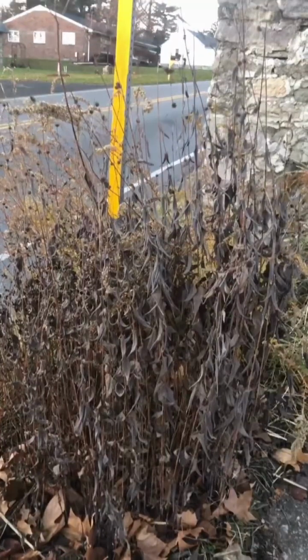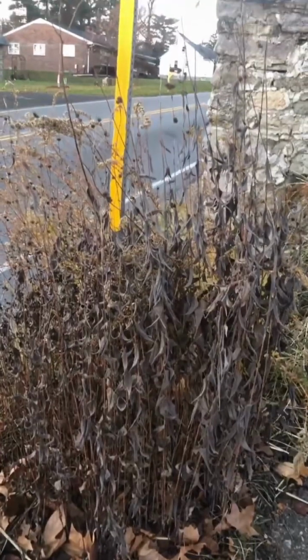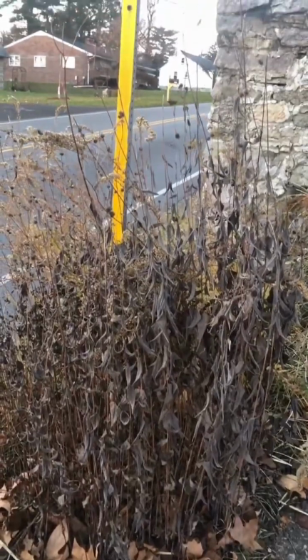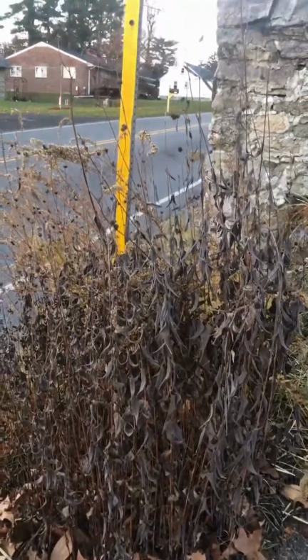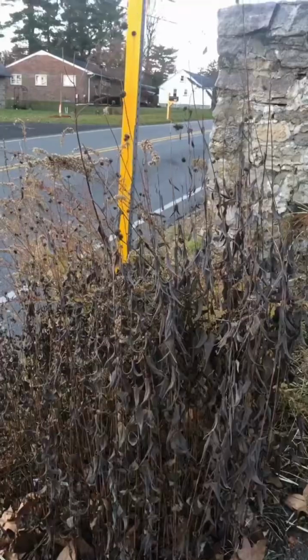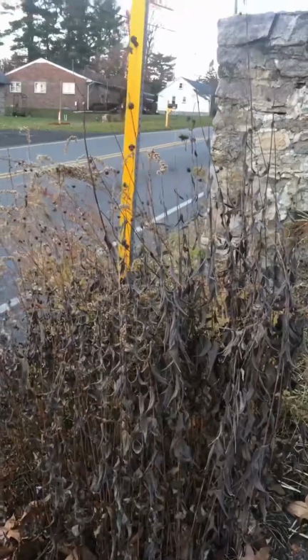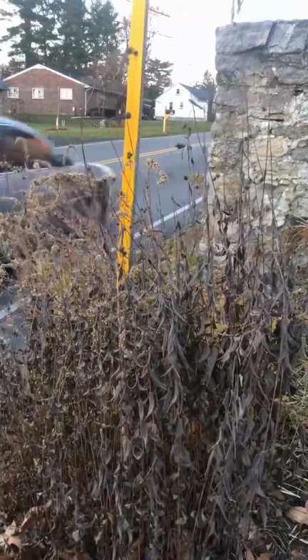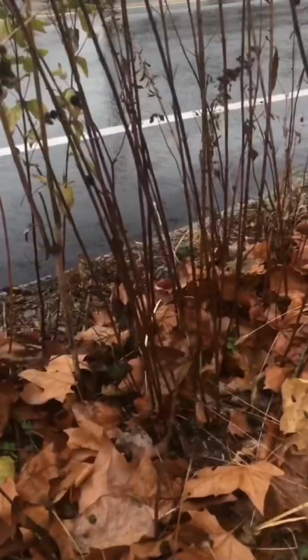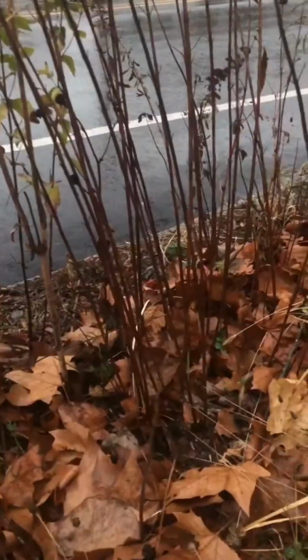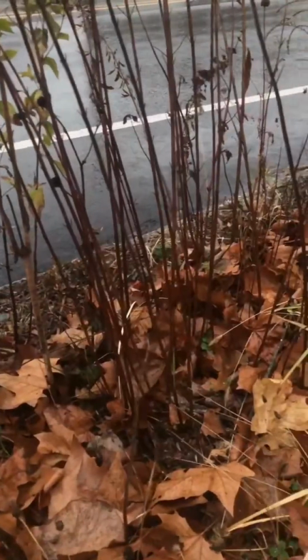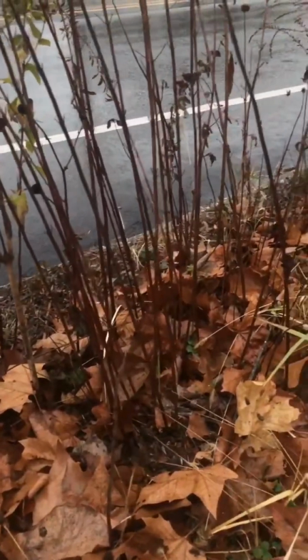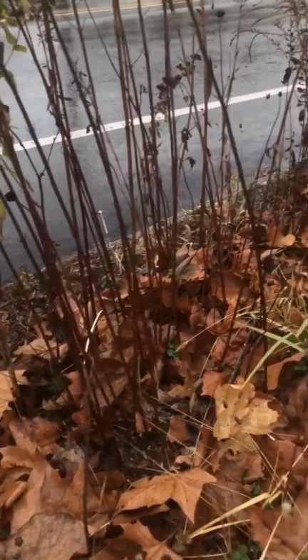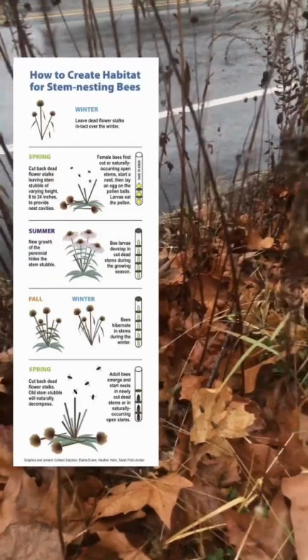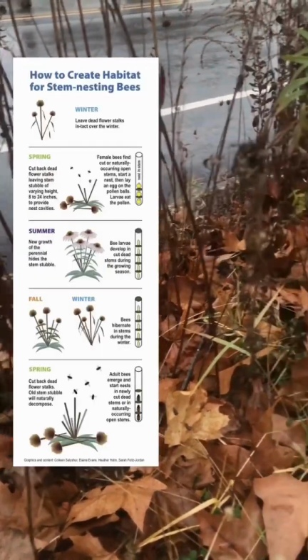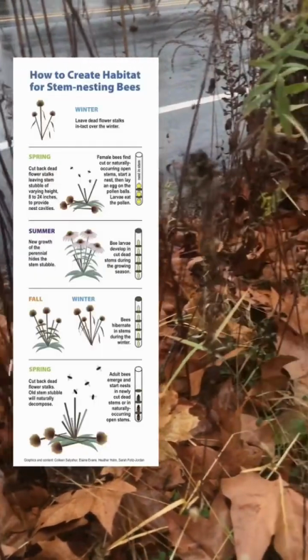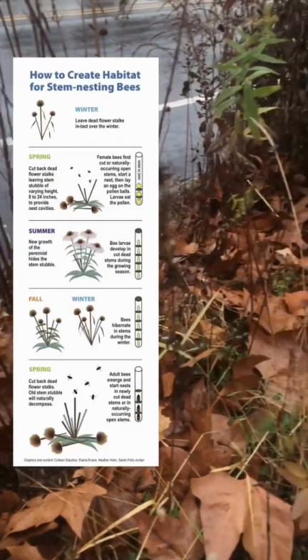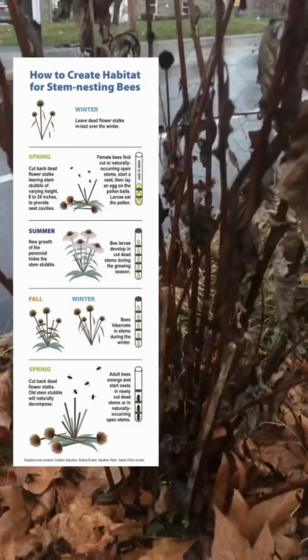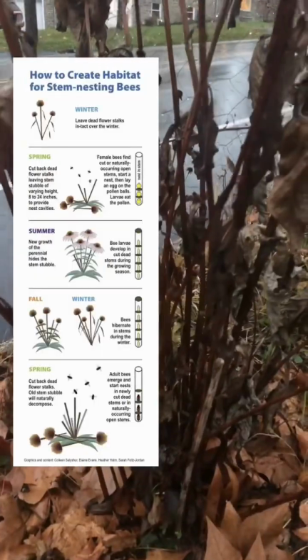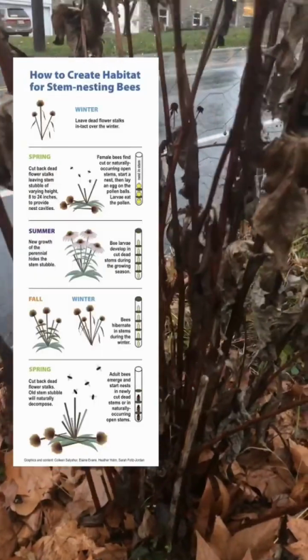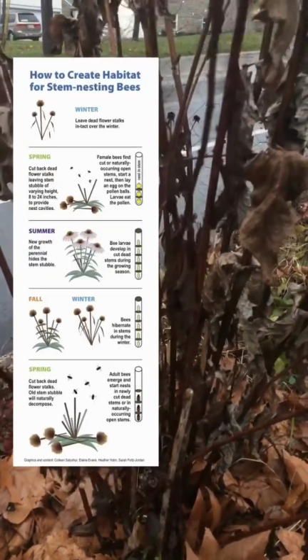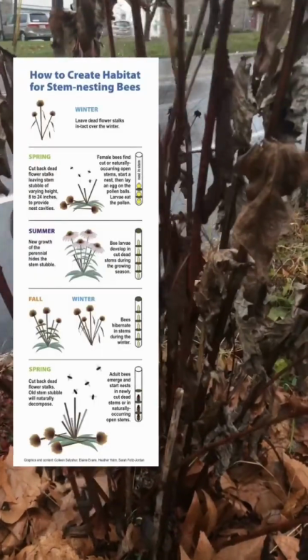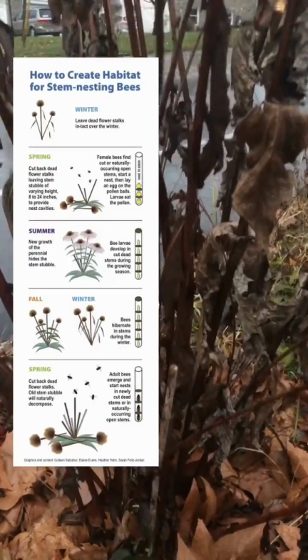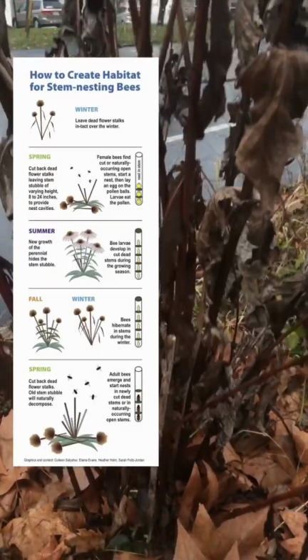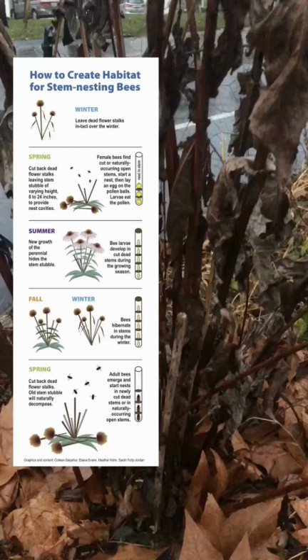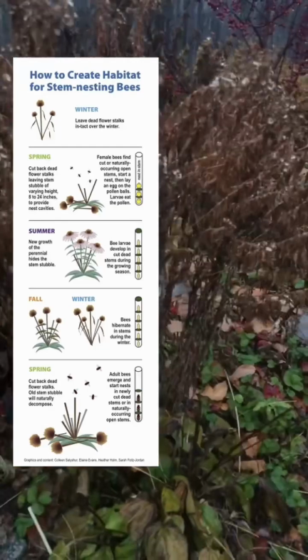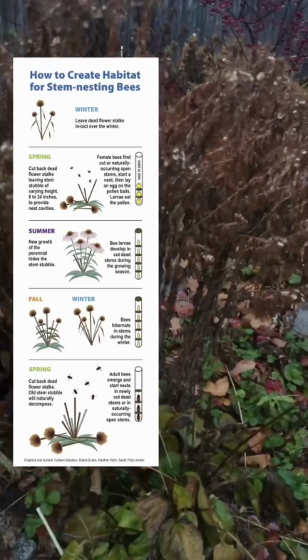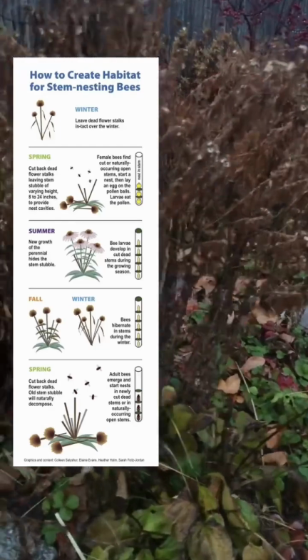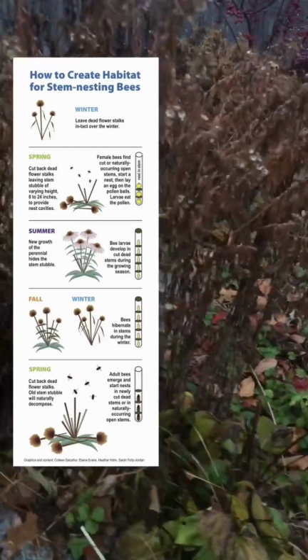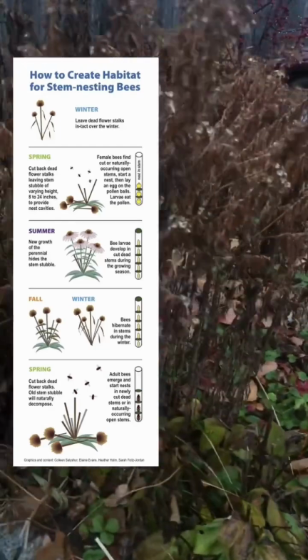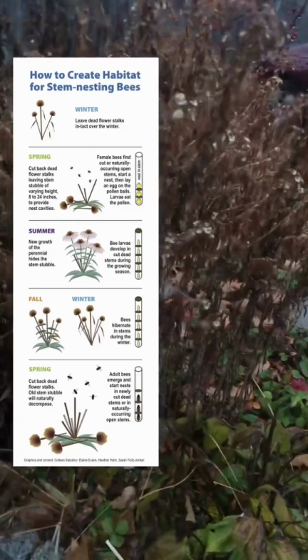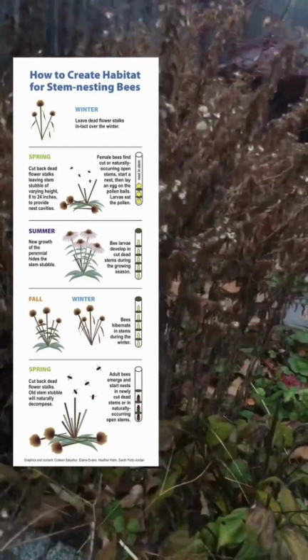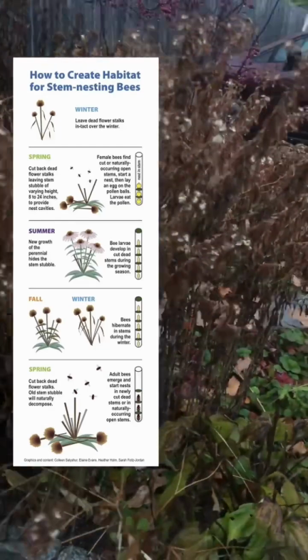These standing dead stems are very important for our native bees, who hibernate inside the hollow stems over the winter, and there are probably a few hundred of these stems throughout my garden.